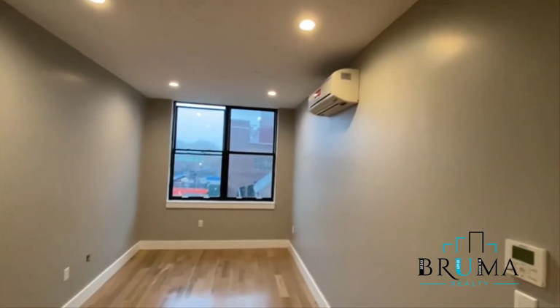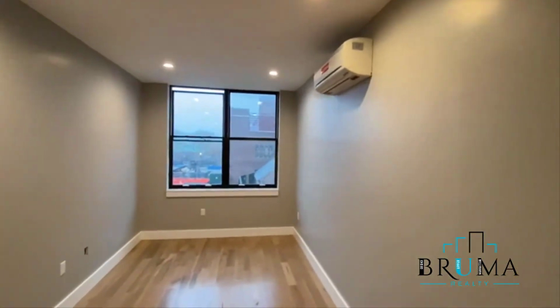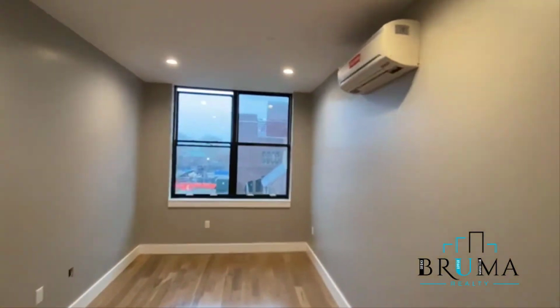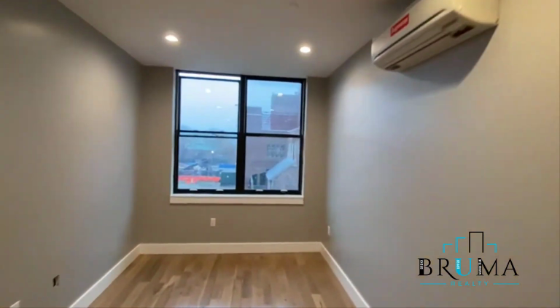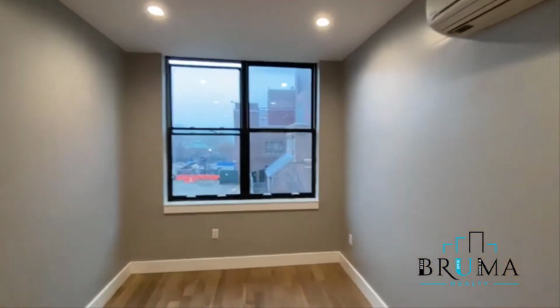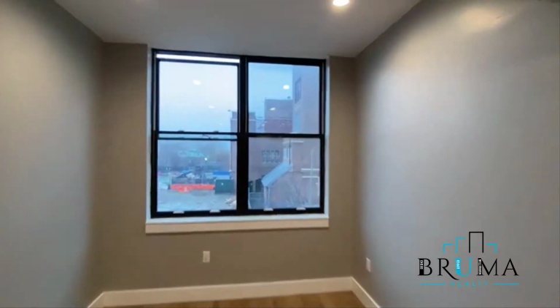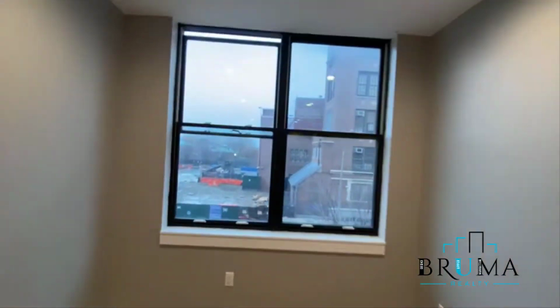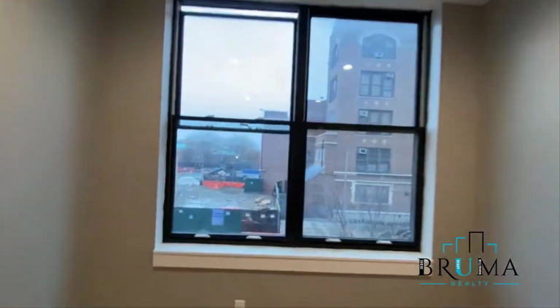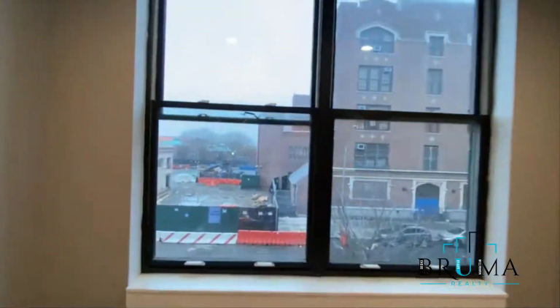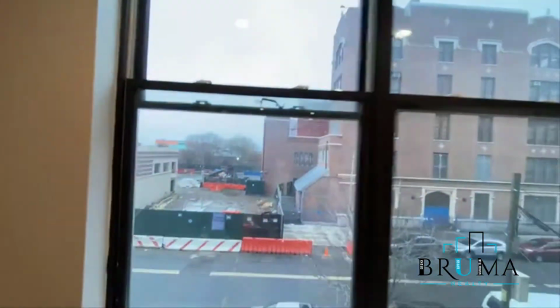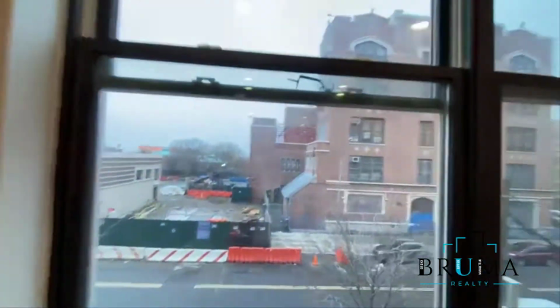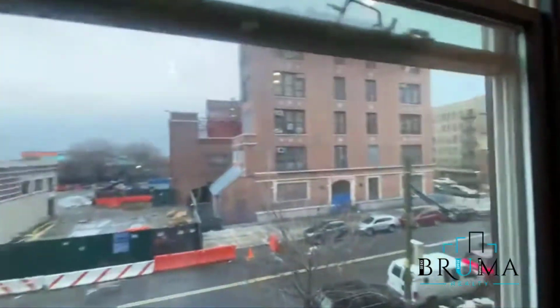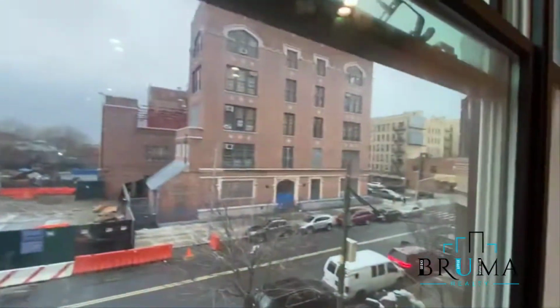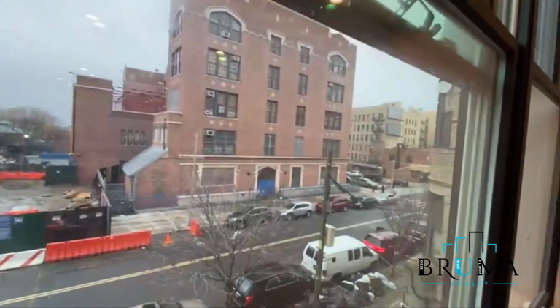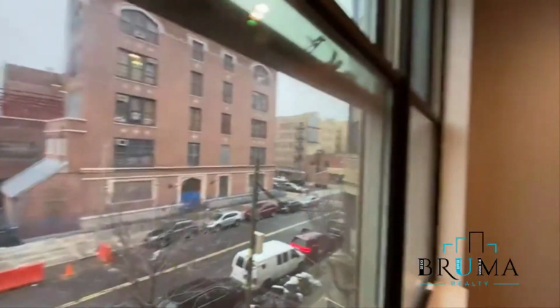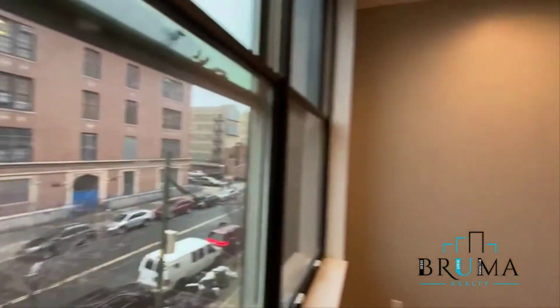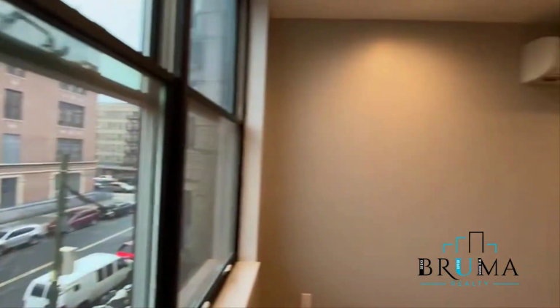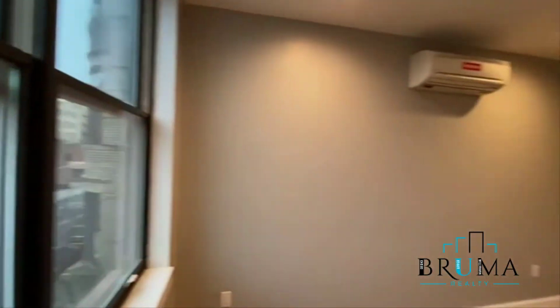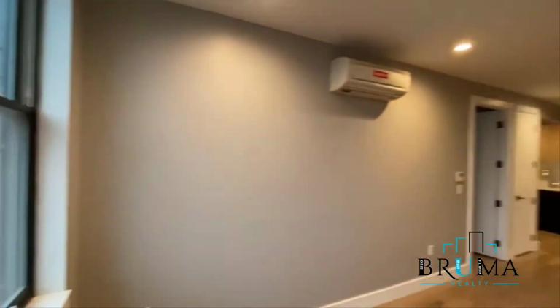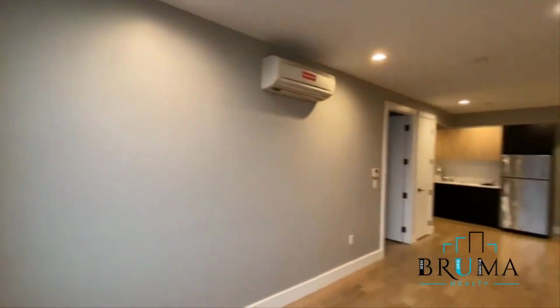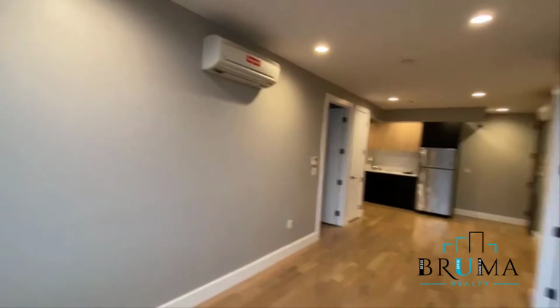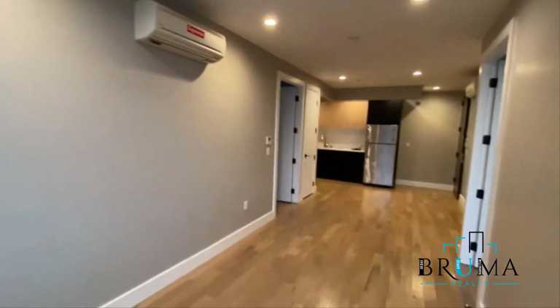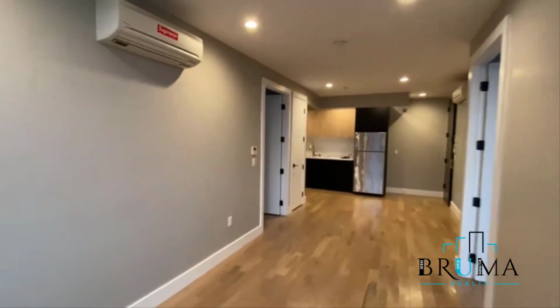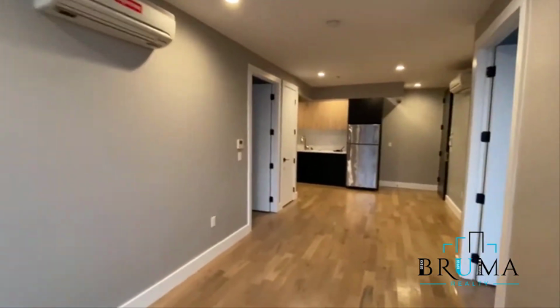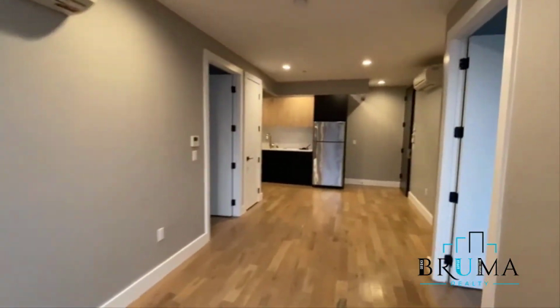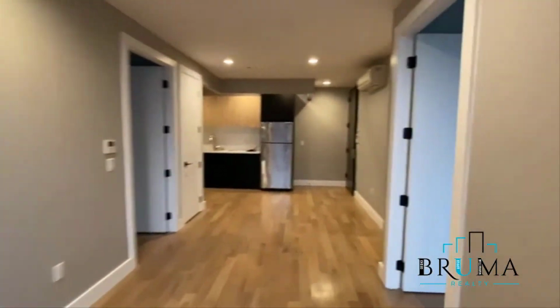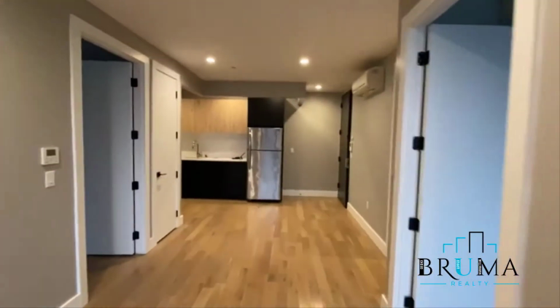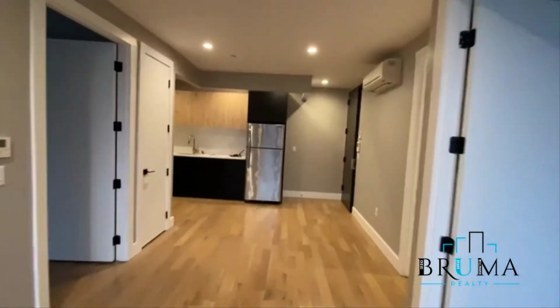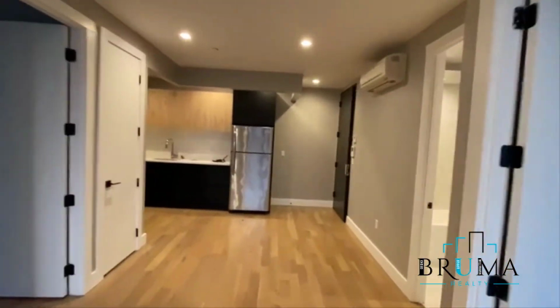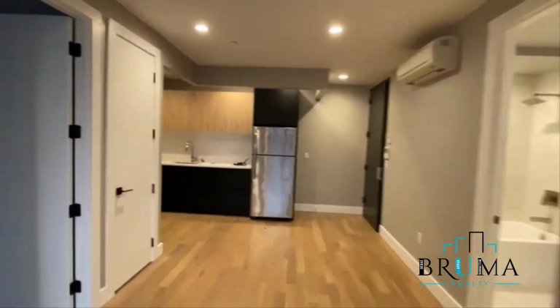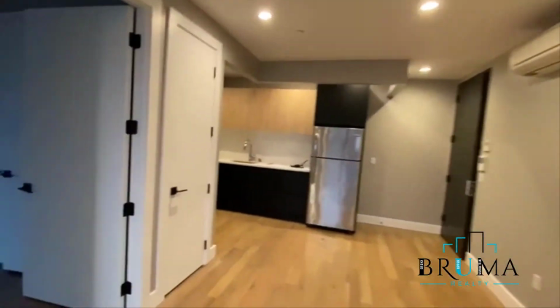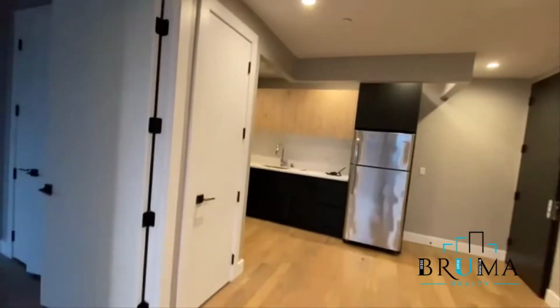This is your living space — living room facing the front, so you get good sunlight. The building has an elevator, gym, laundry, beautiful rooftop, and parking.